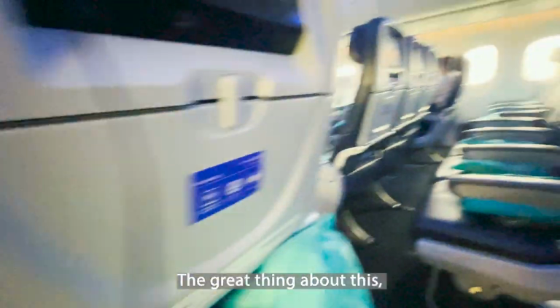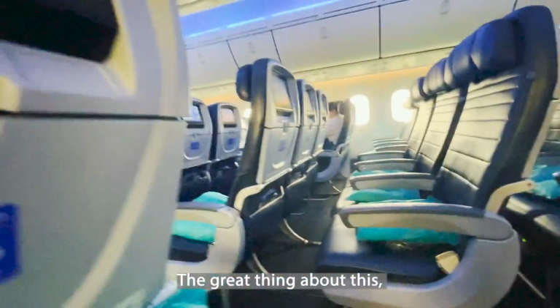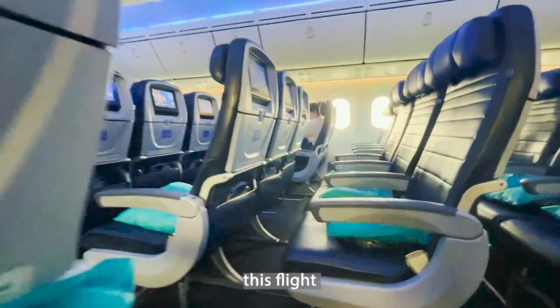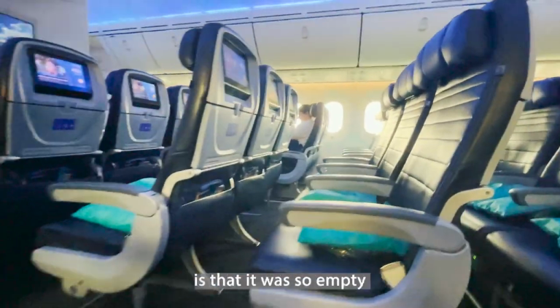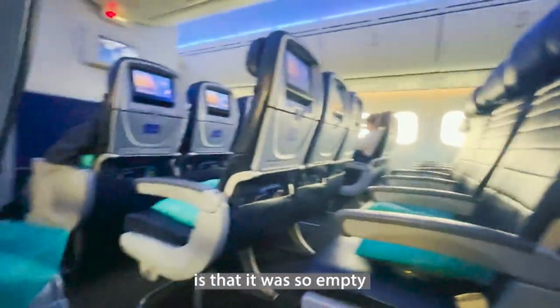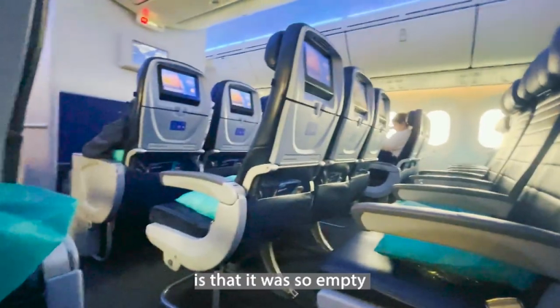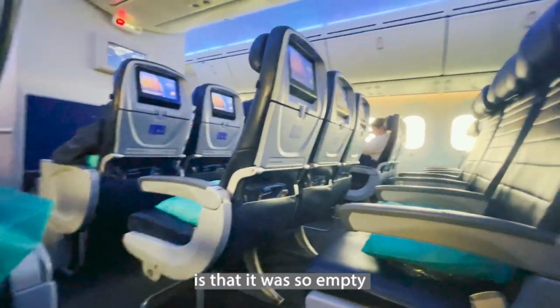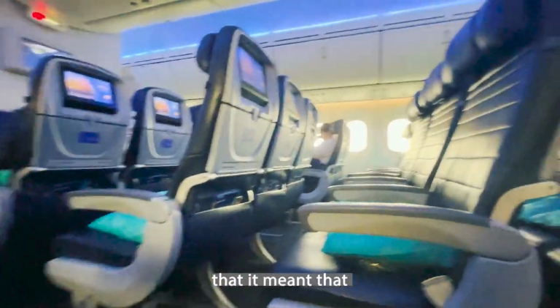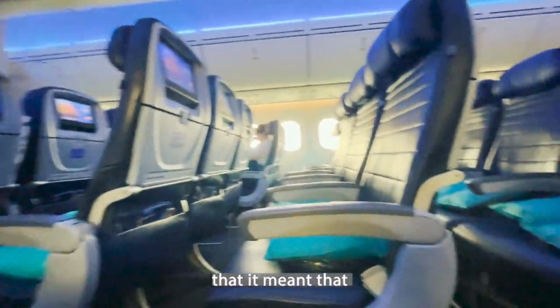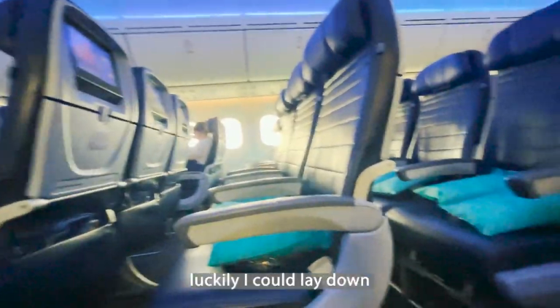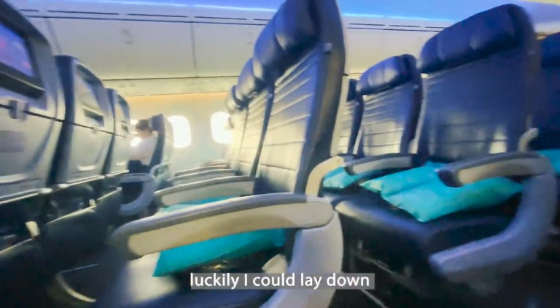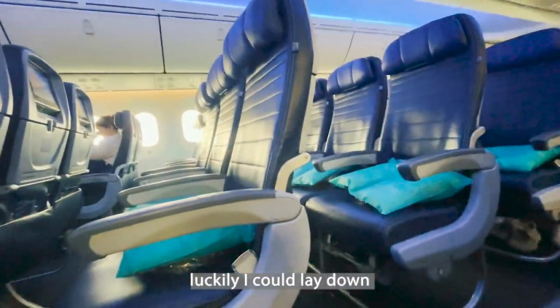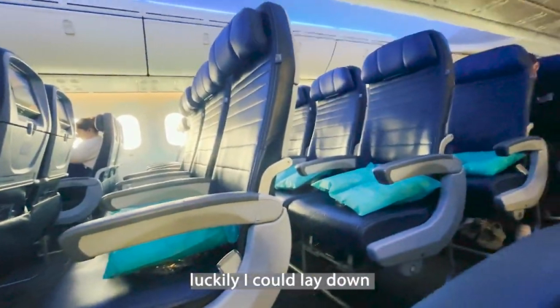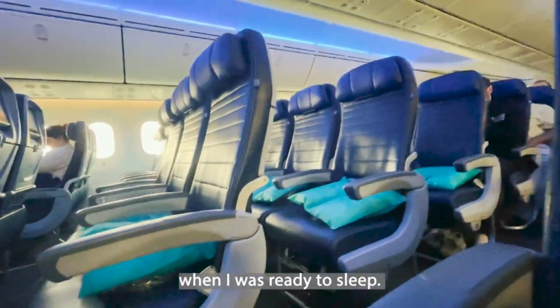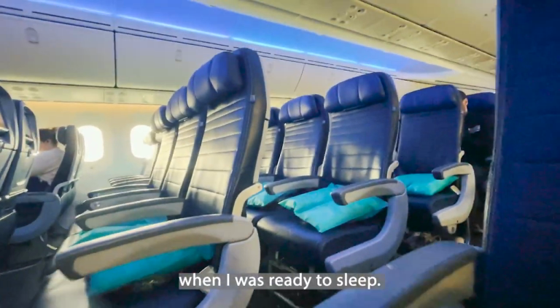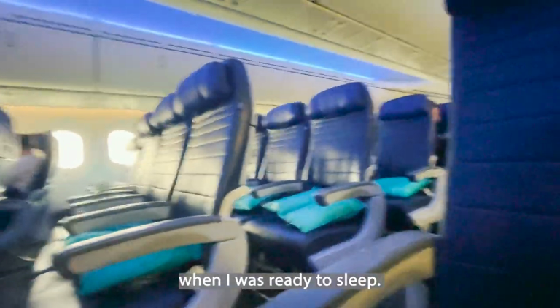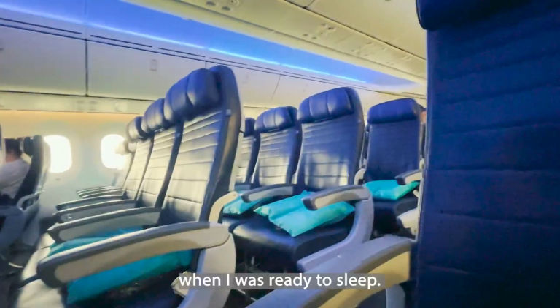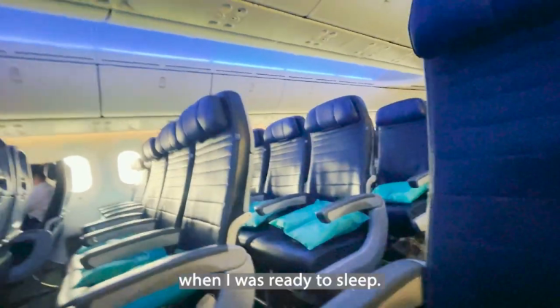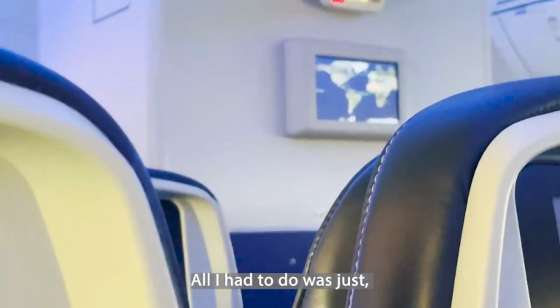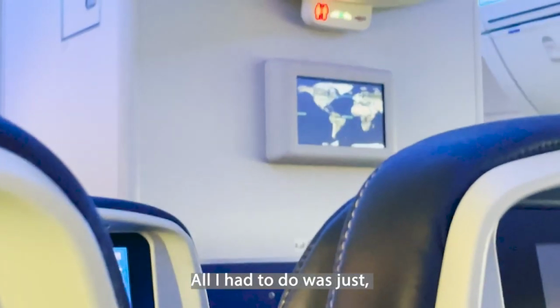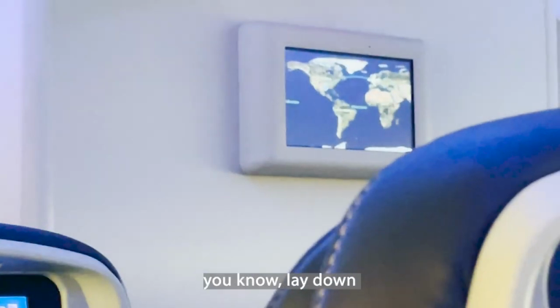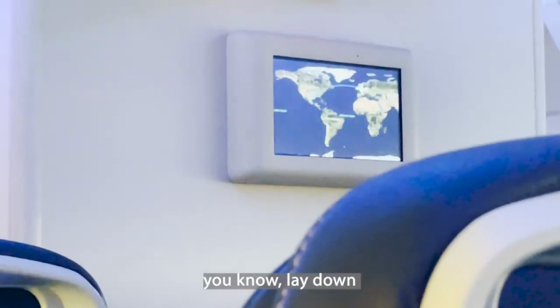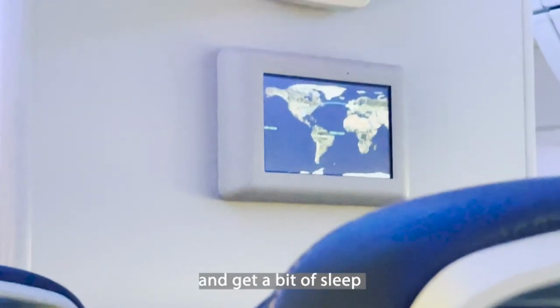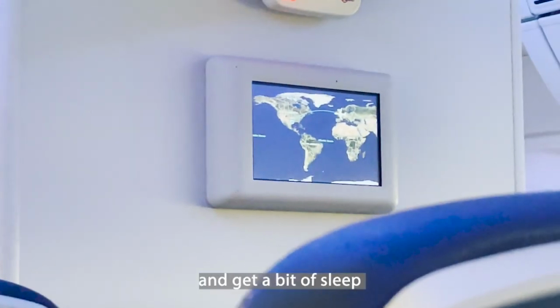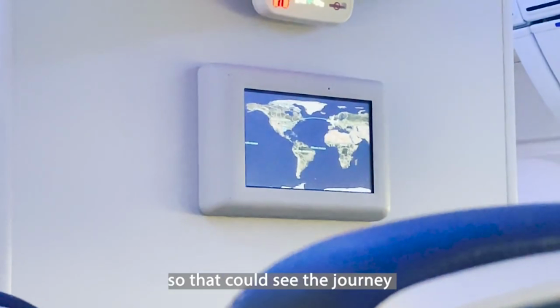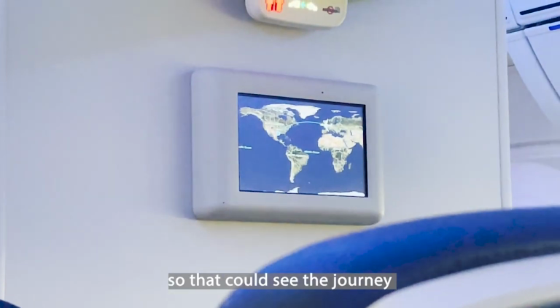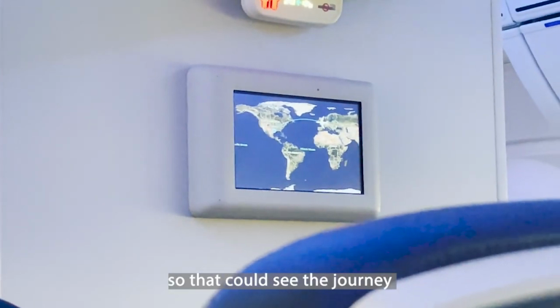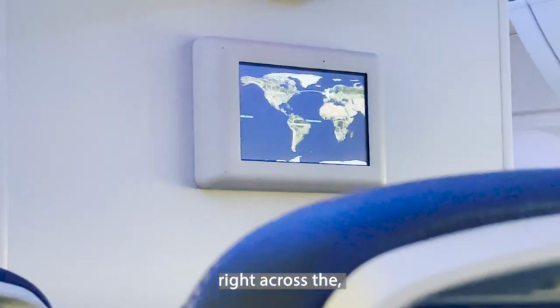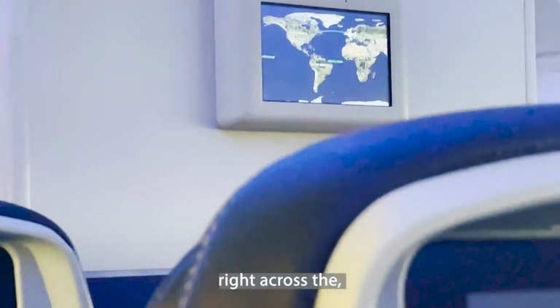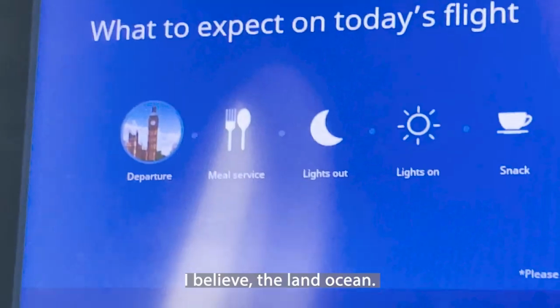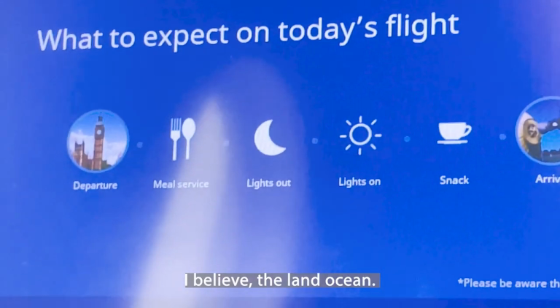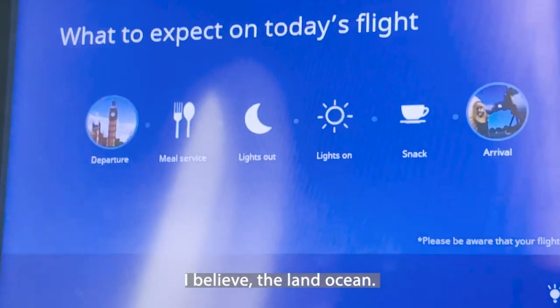The great thing about this flight is that it was so empty, which meant luckily I could lay down when I was ready to sleep — all I had to do was just lay down and get a bit of sleep. There you can see the journey right across the Atlantic Ocean.